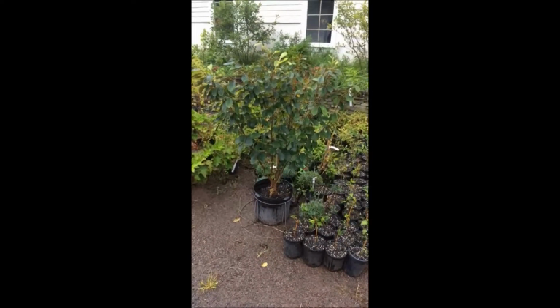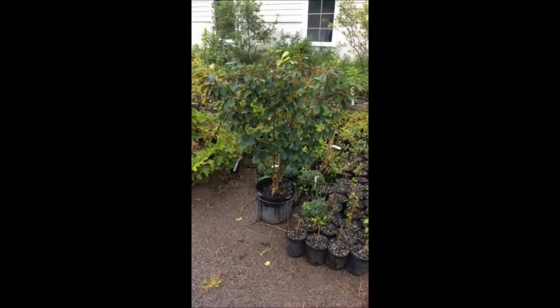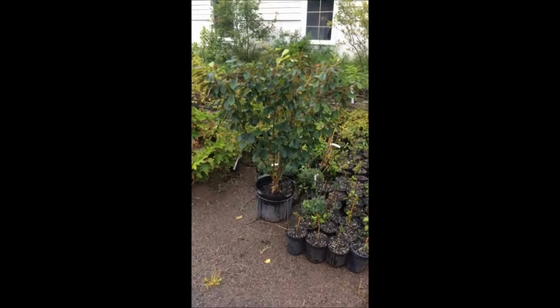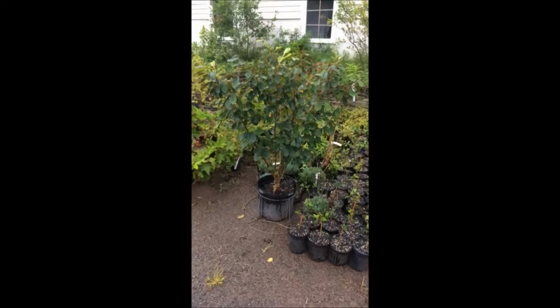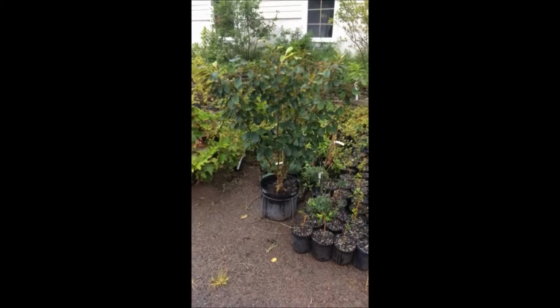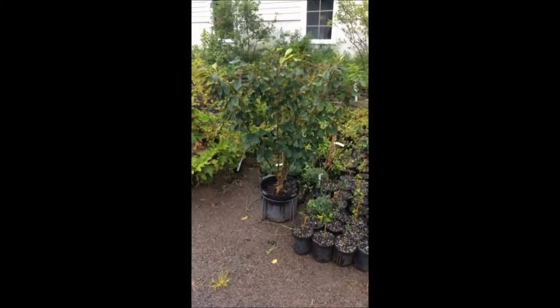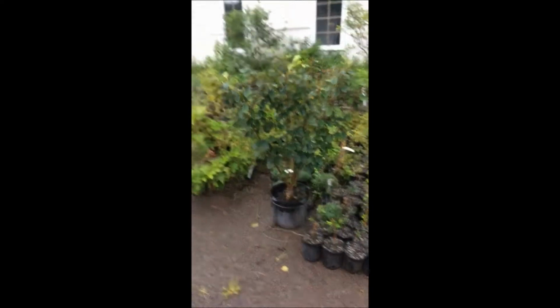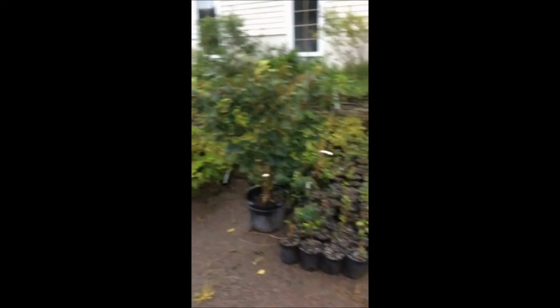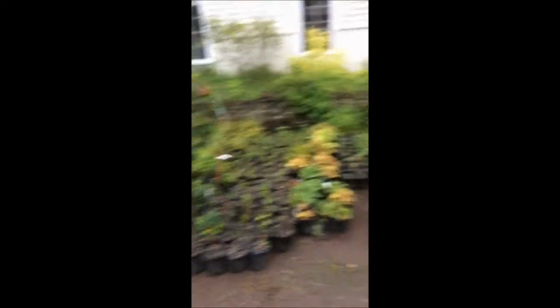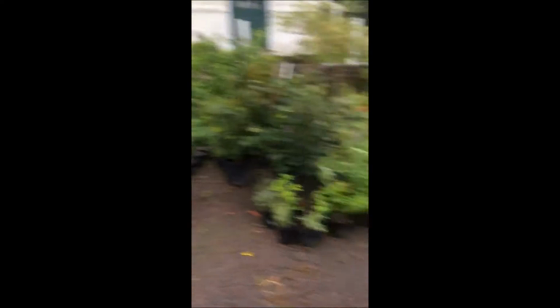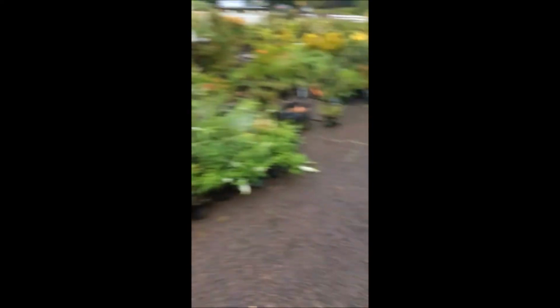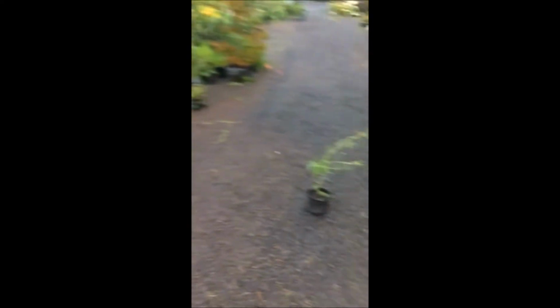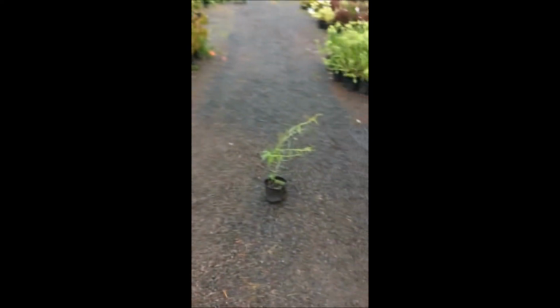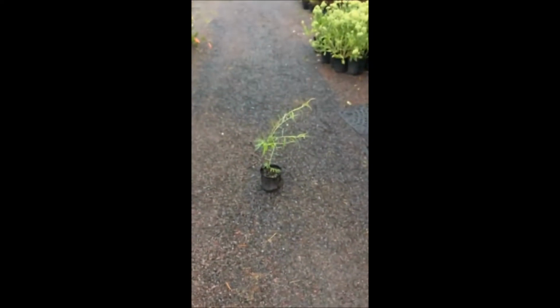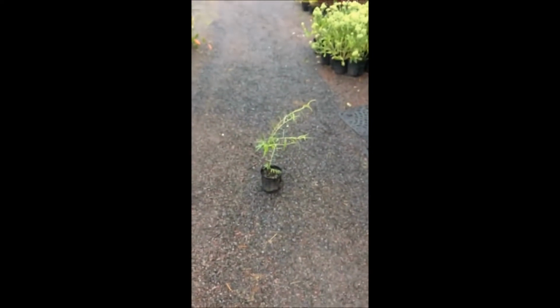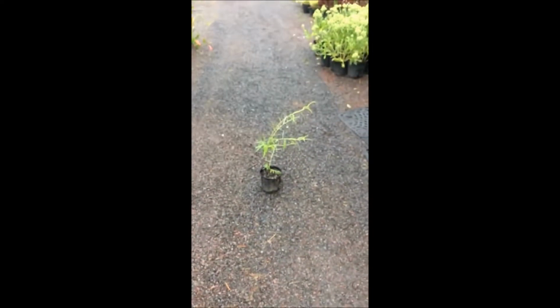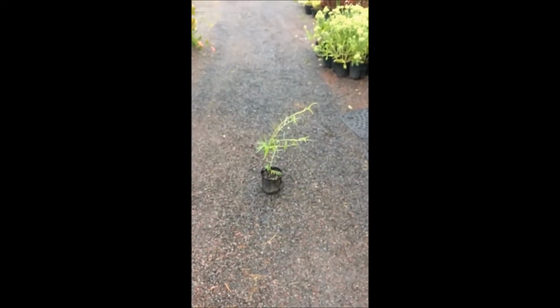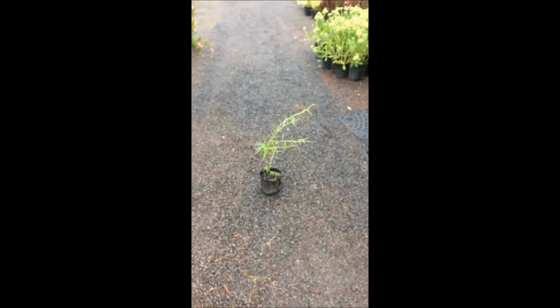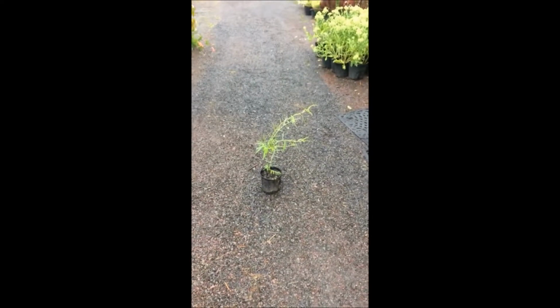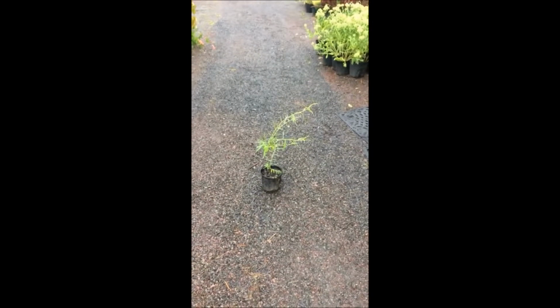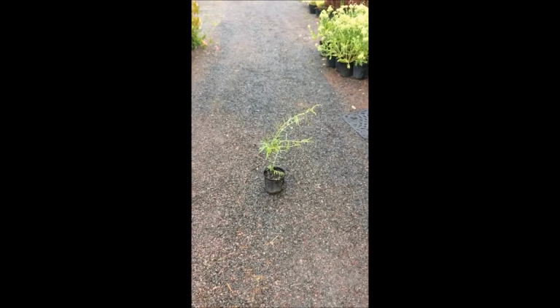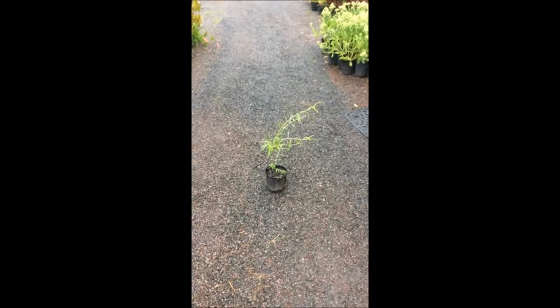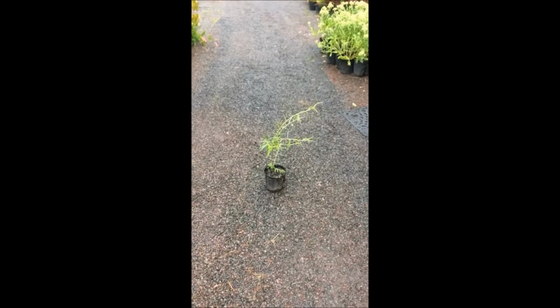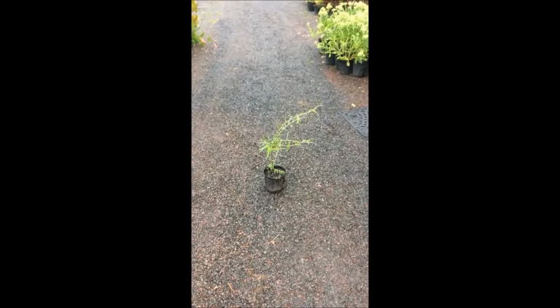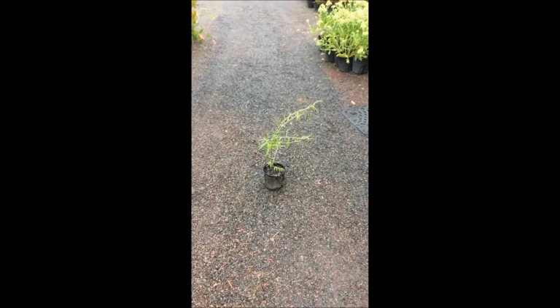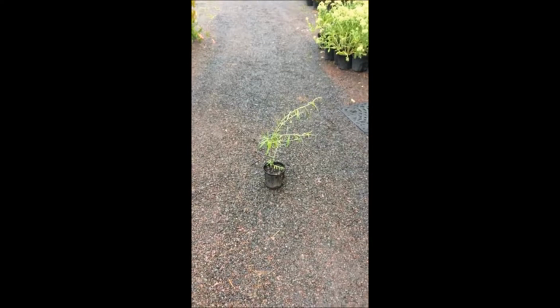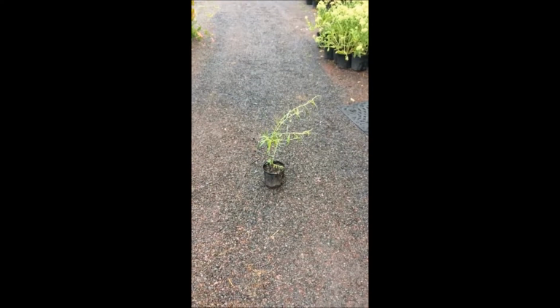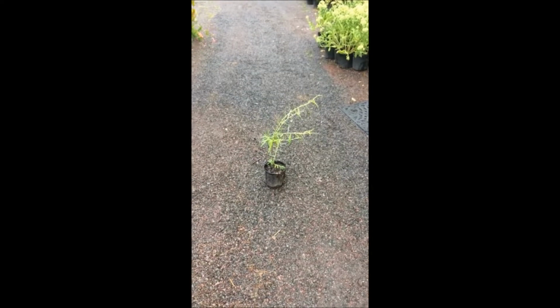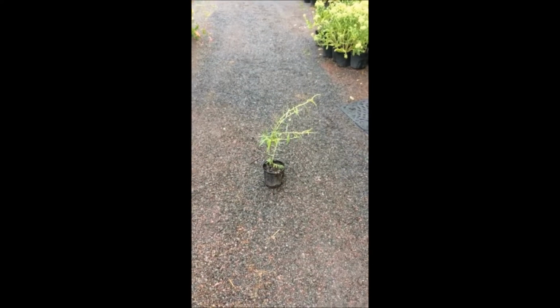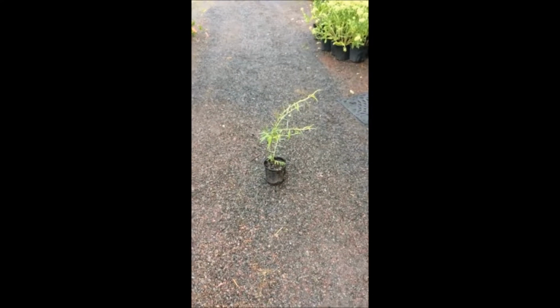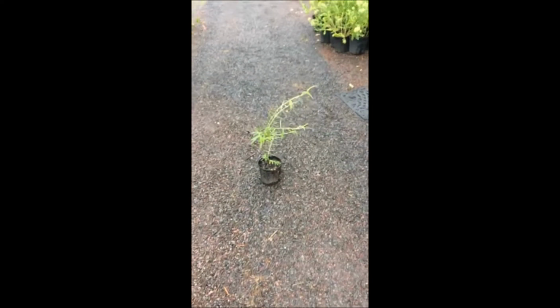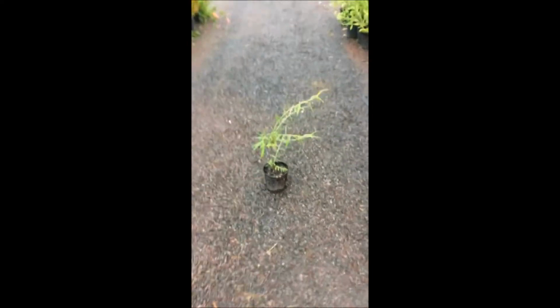Today, if you get this witch hazel, I will give you a free weeping willow to go with it. Or if you just show up at the farm, you can get a free weeping willow here today.